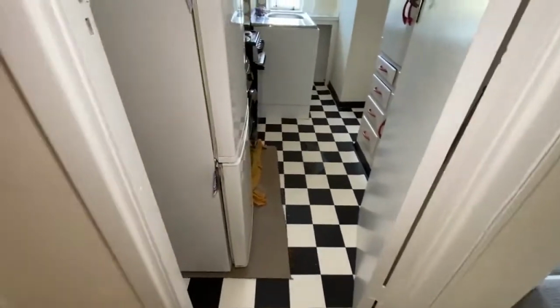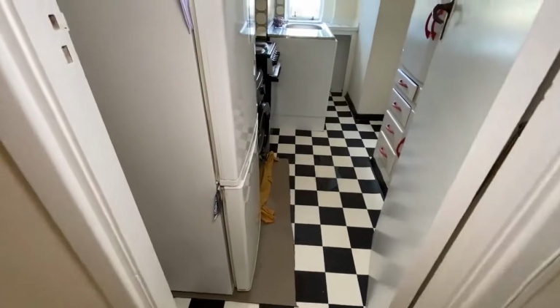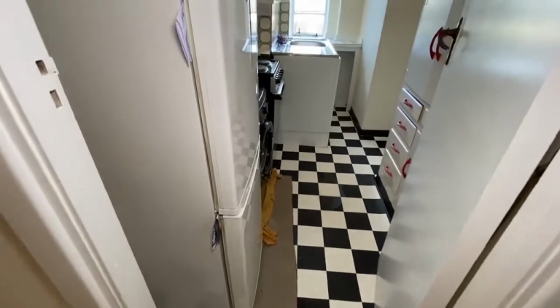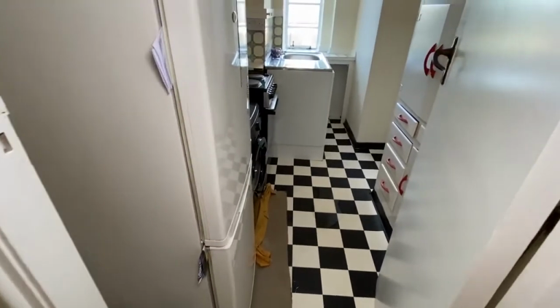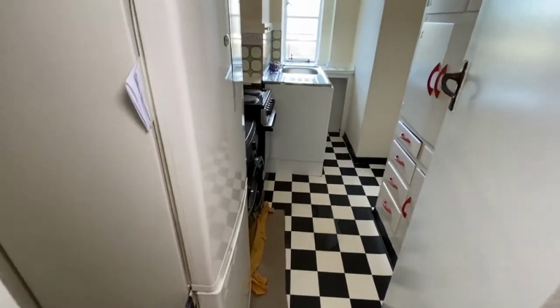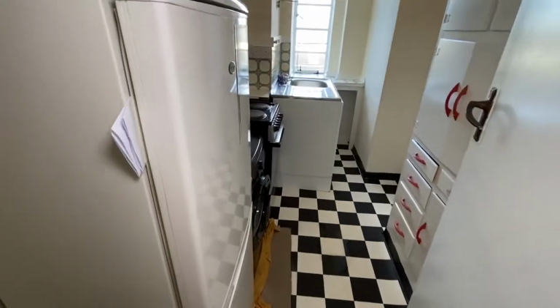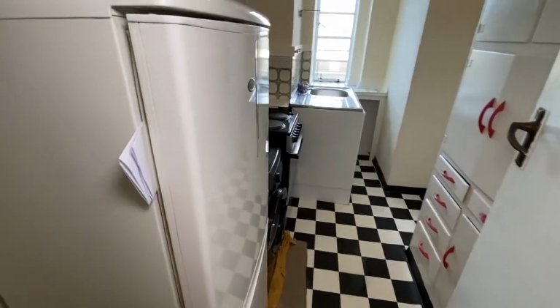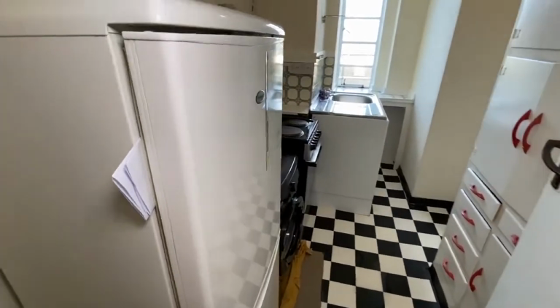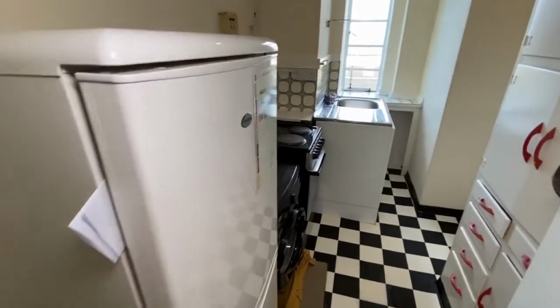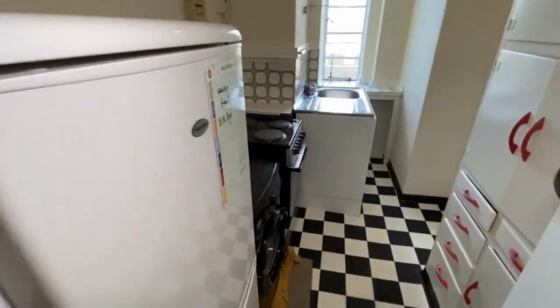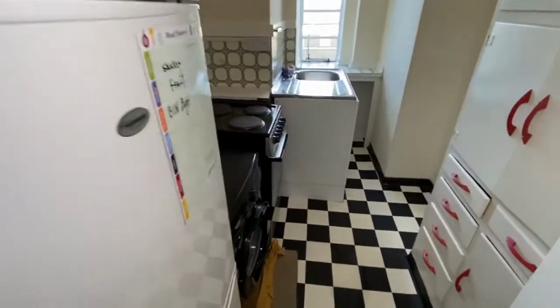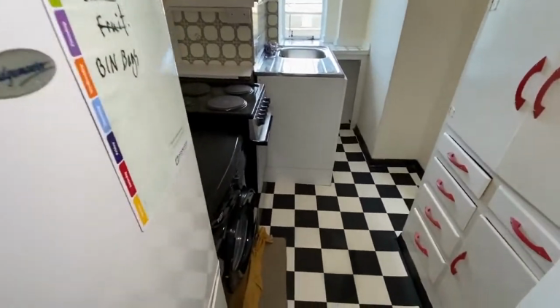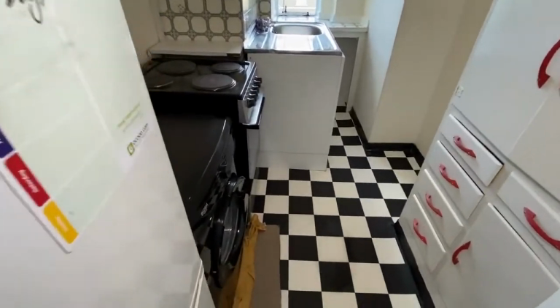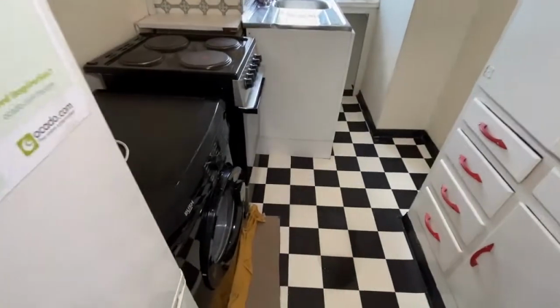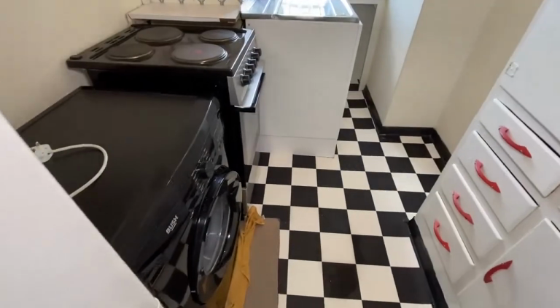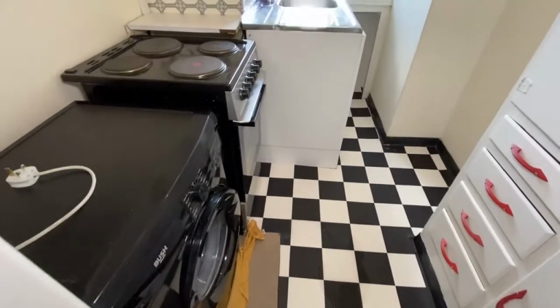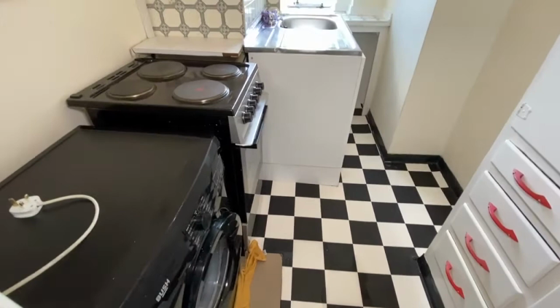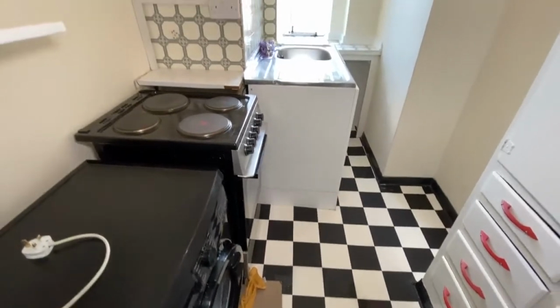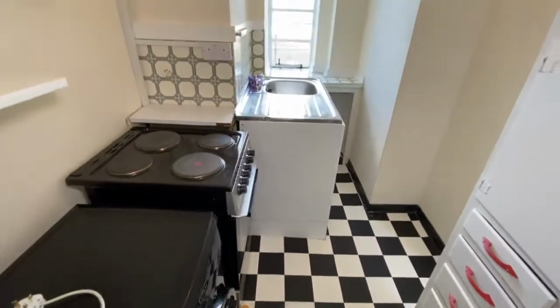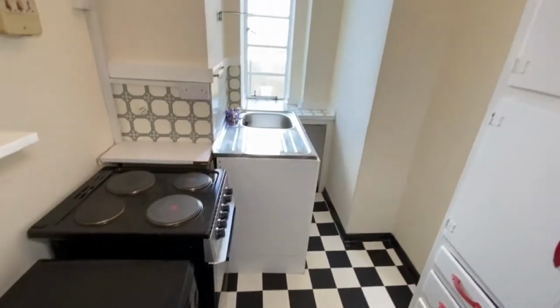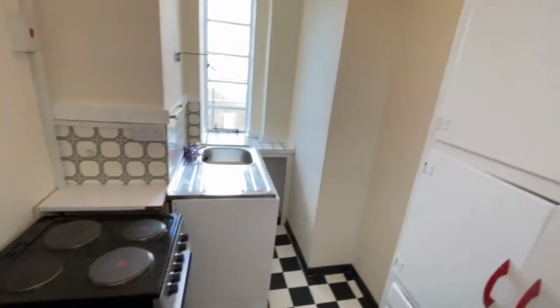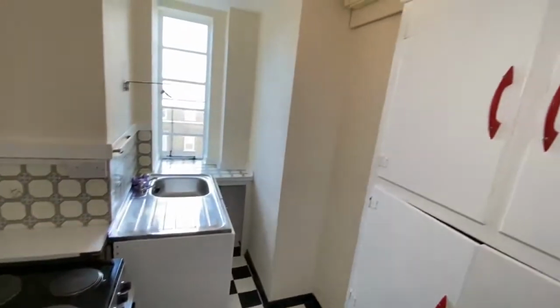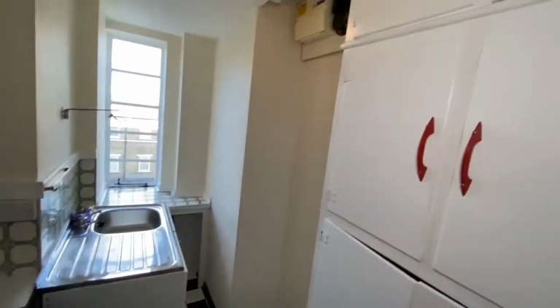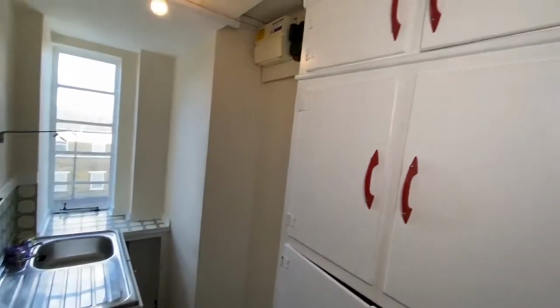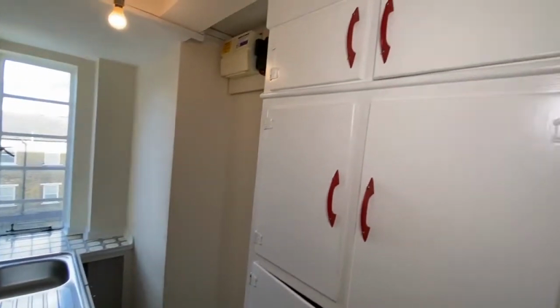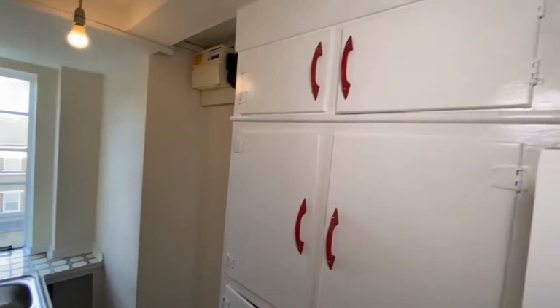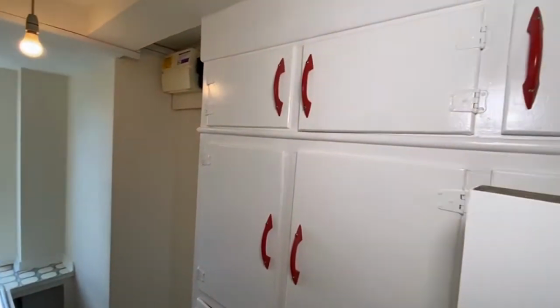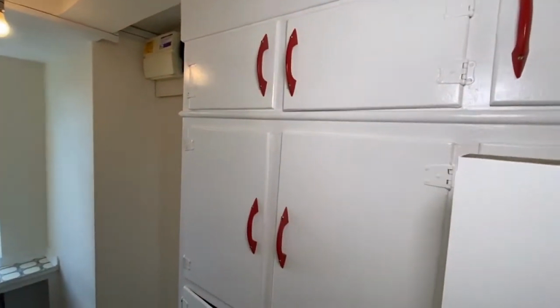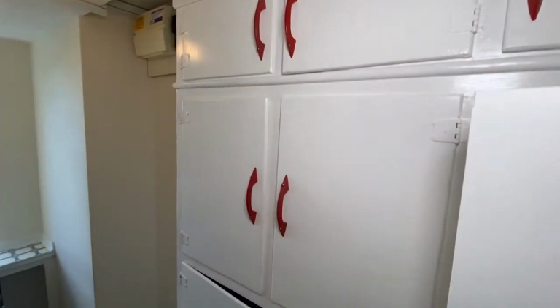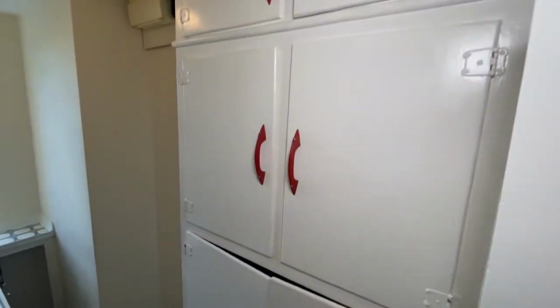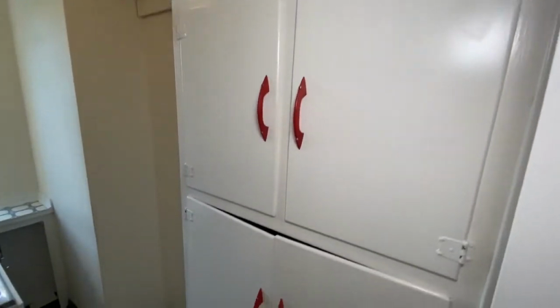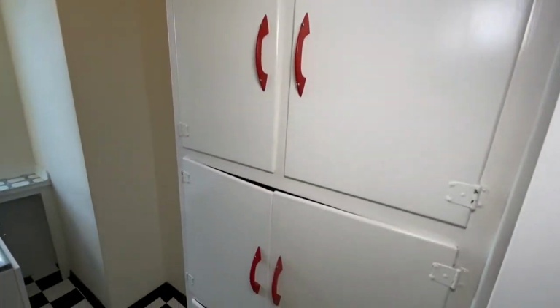I just love the checkerboard flooring in the kitchen. This is a free-standing kitchen. You'll see the original Duquesne Court cupboards on the right, which go up to ceiling level.